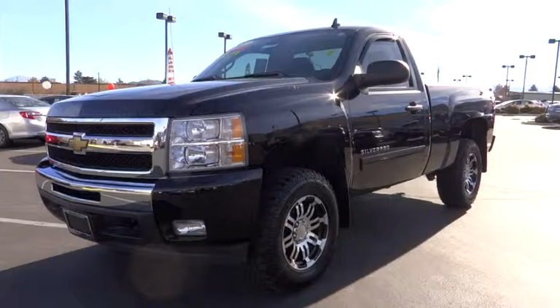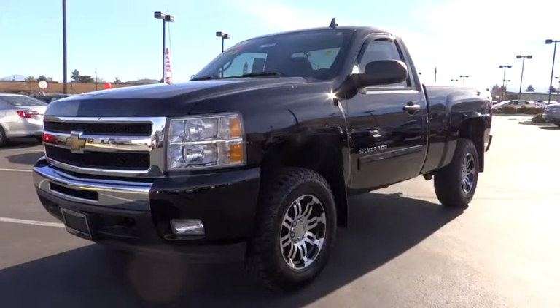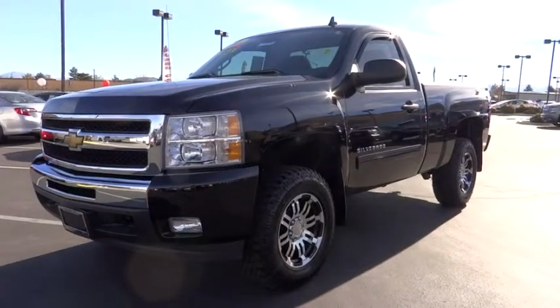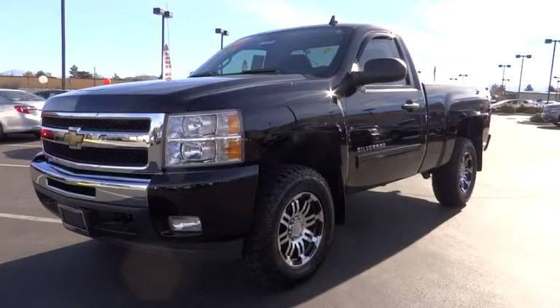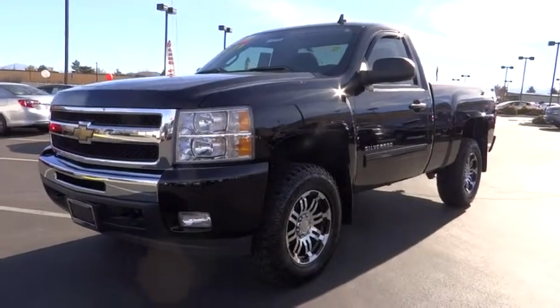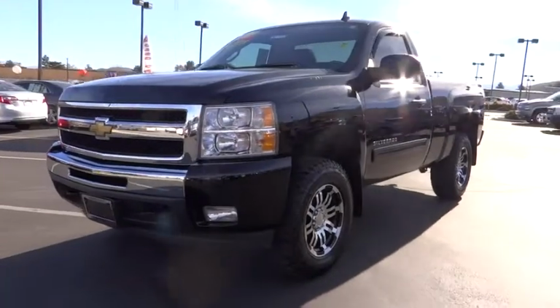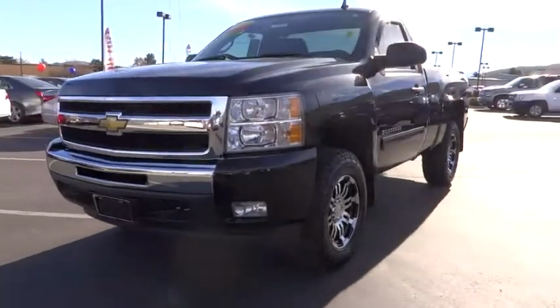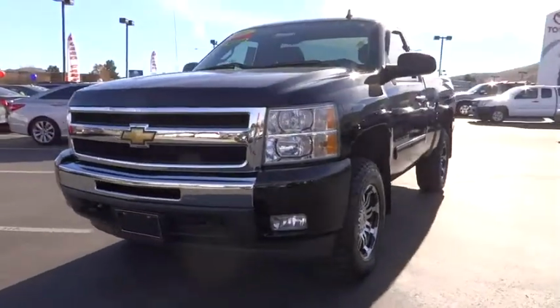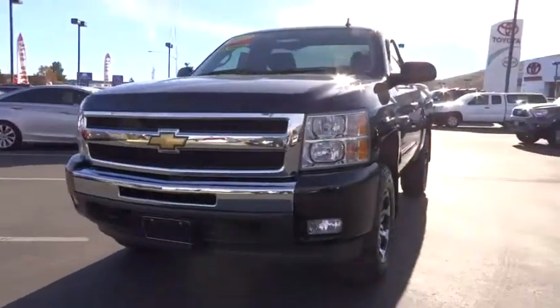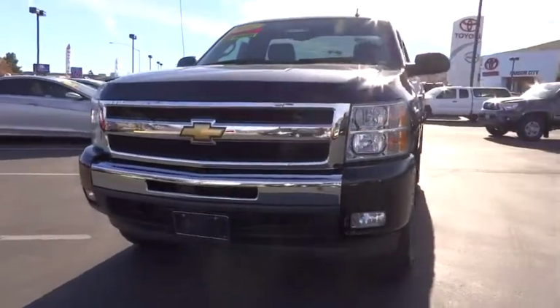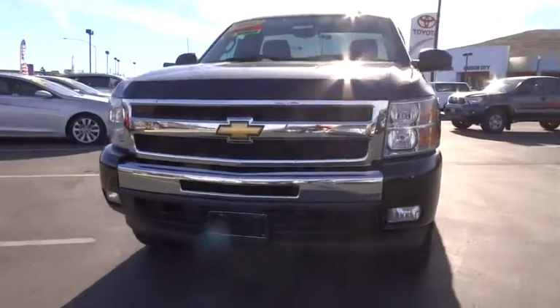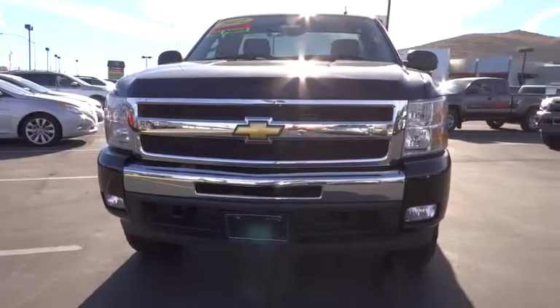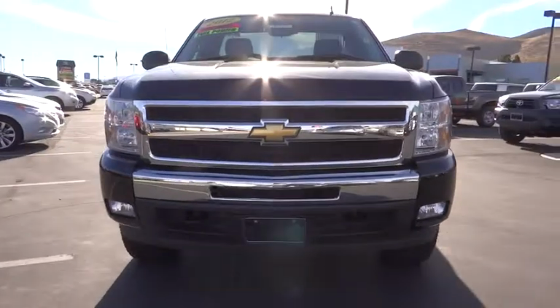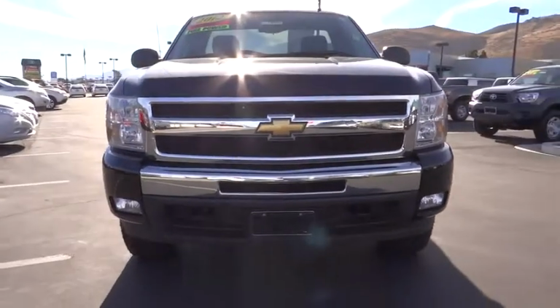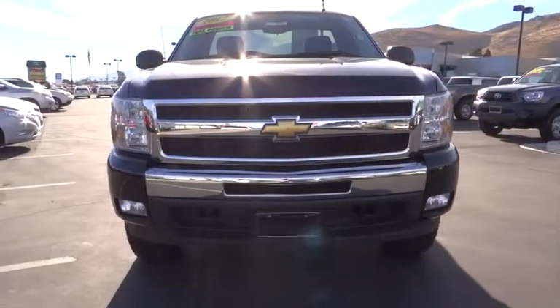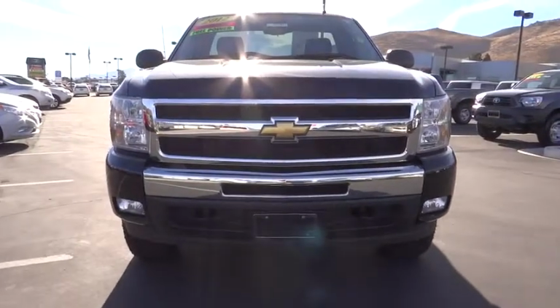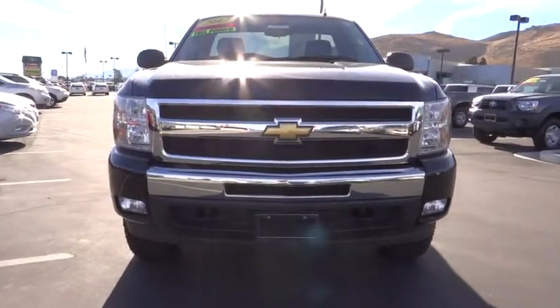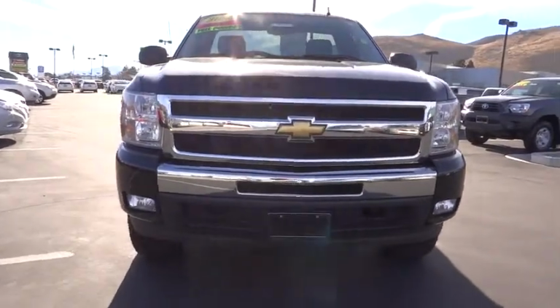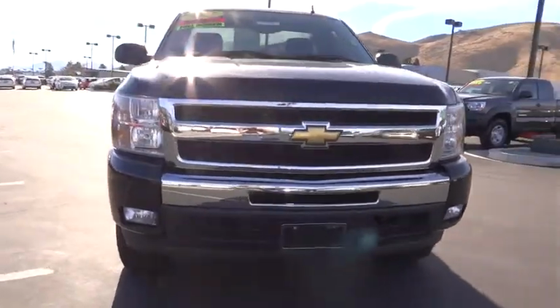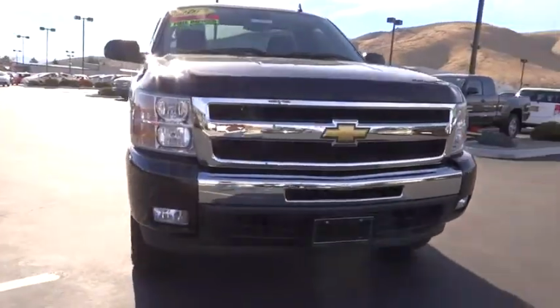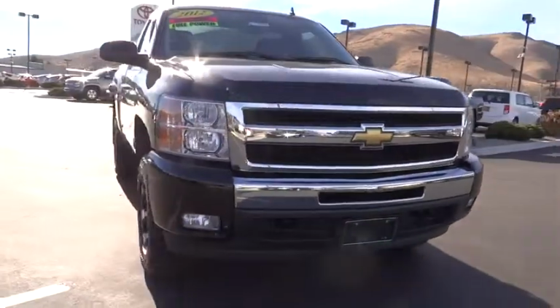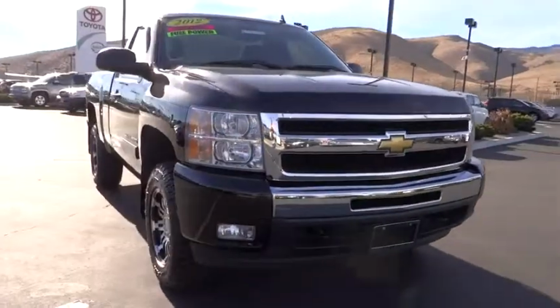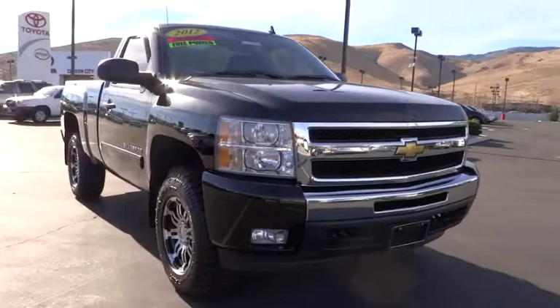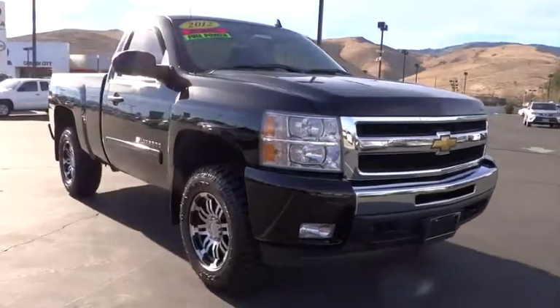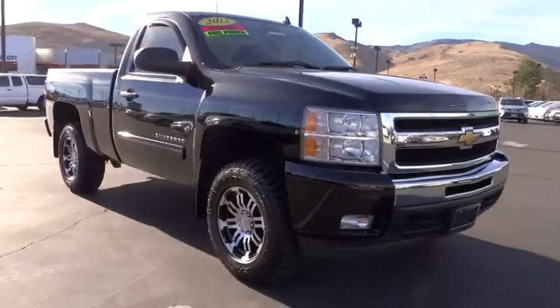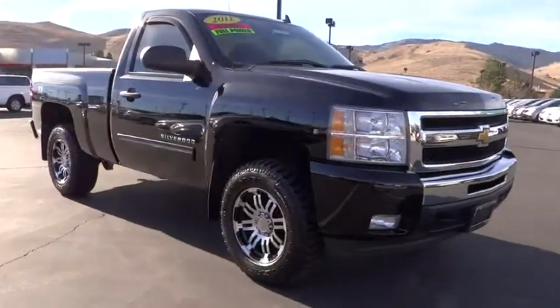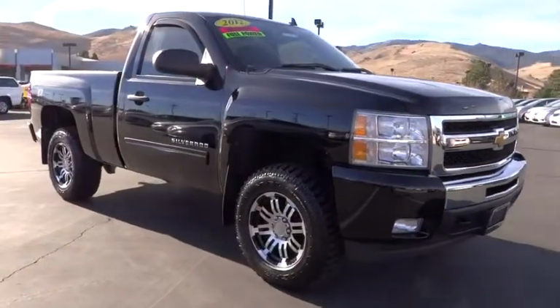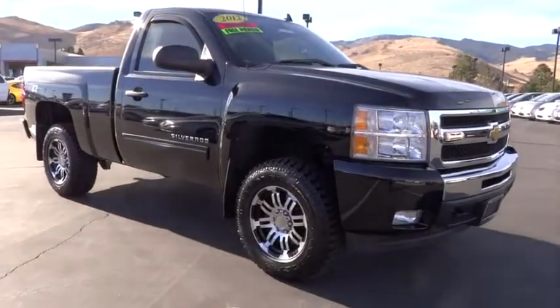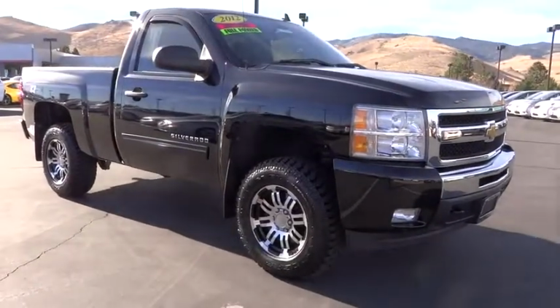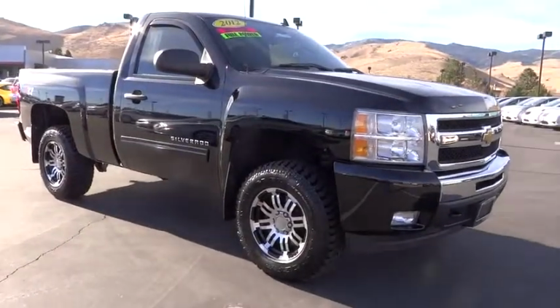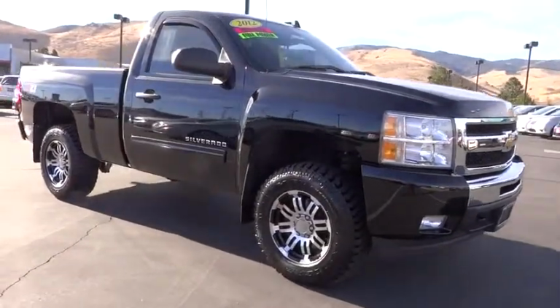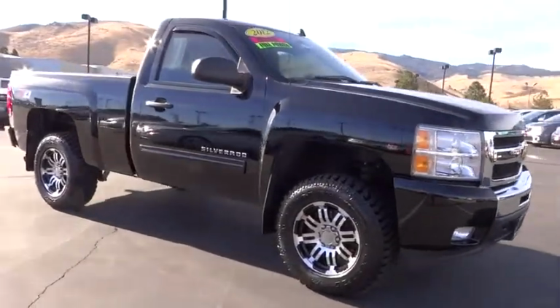2011 Silverado 1500. The Chevy Silverado 1500 has the lowest cost of ownership of any full-size pickup and is priced below $25,000. This vehicle has less than 45,000 miles.